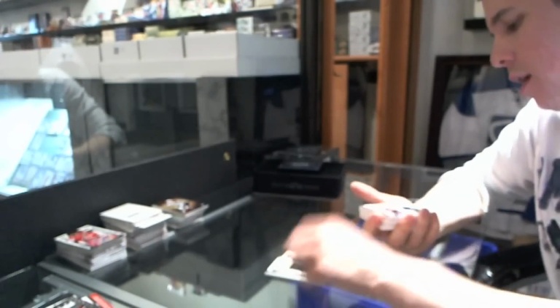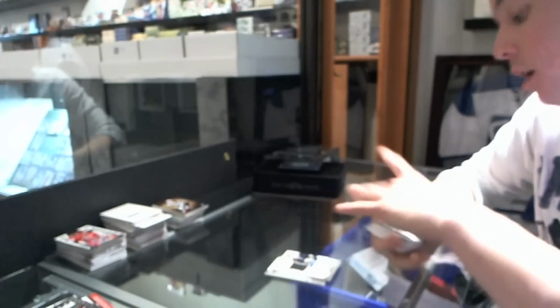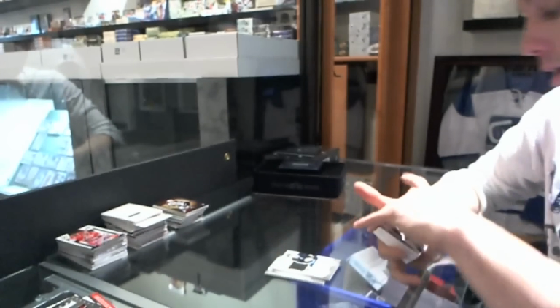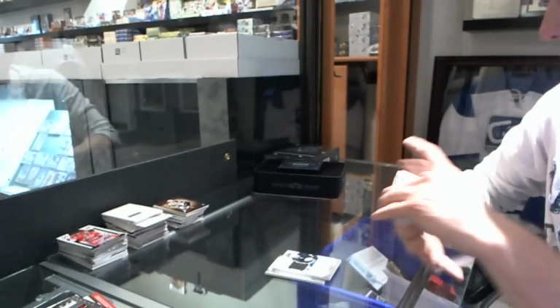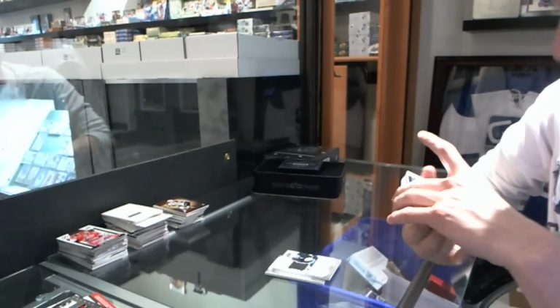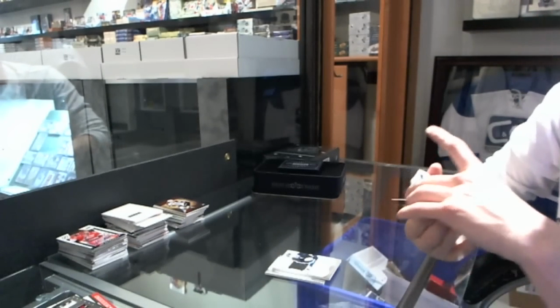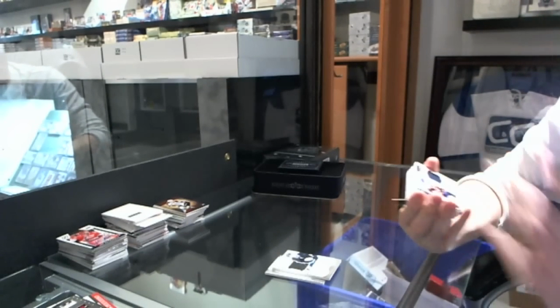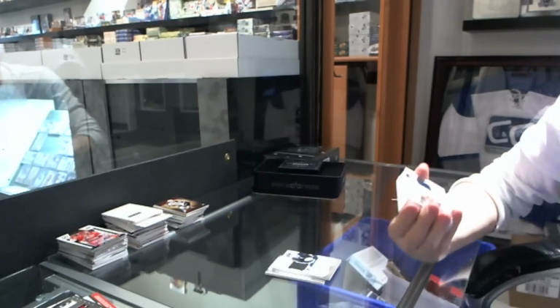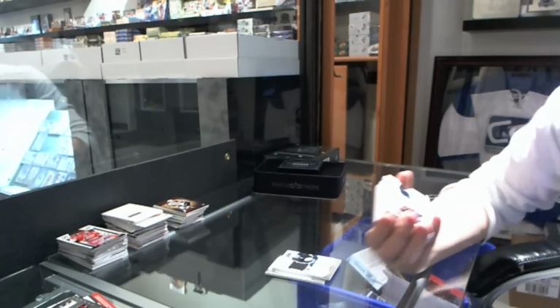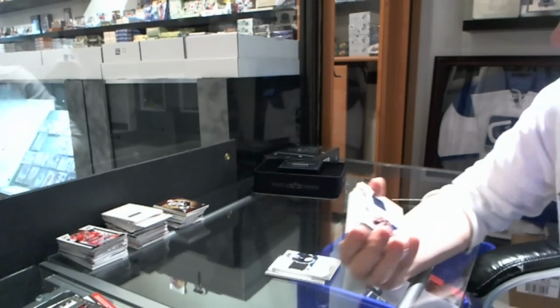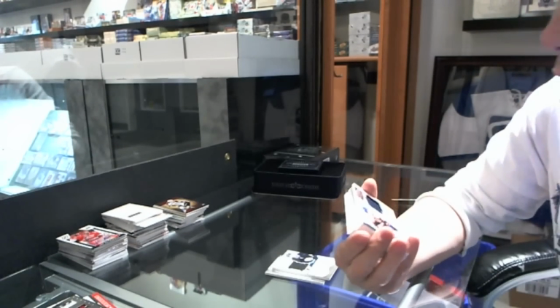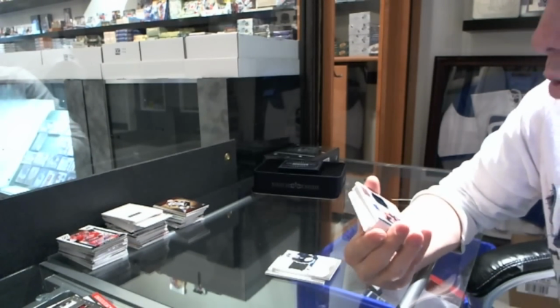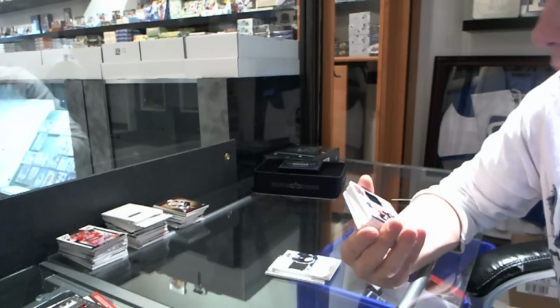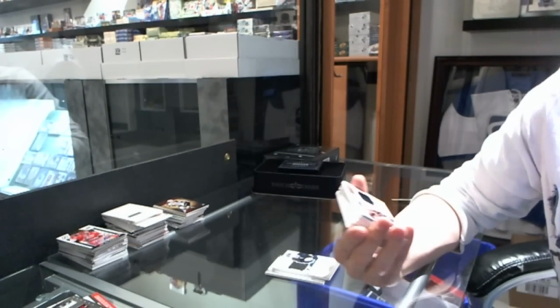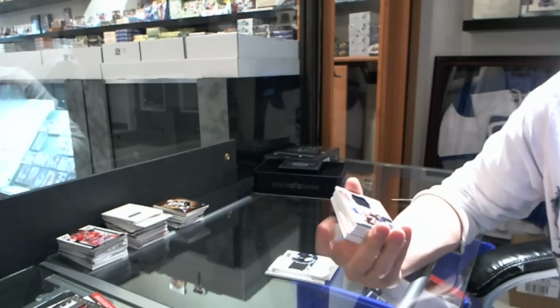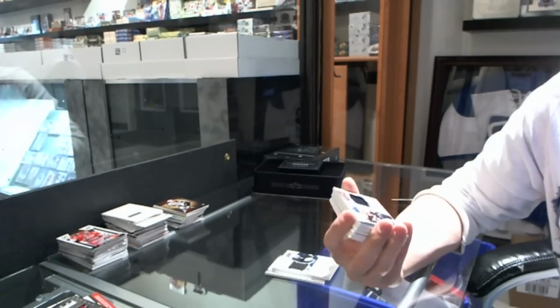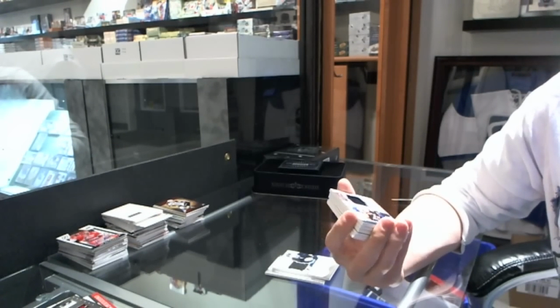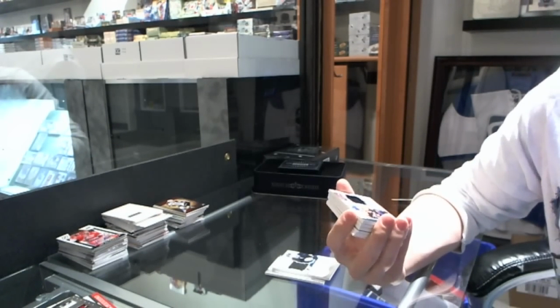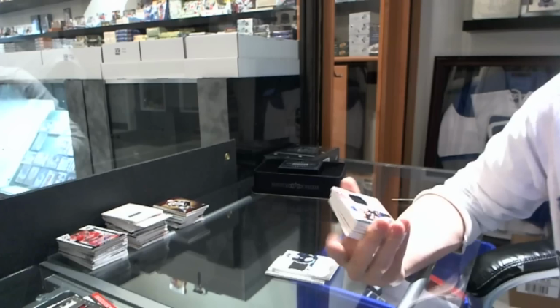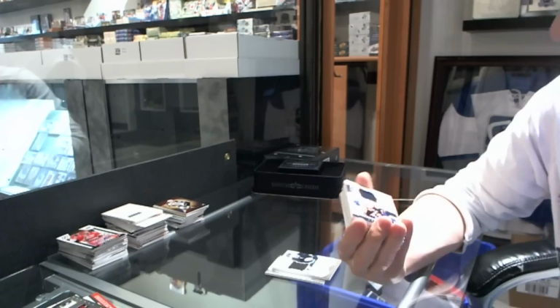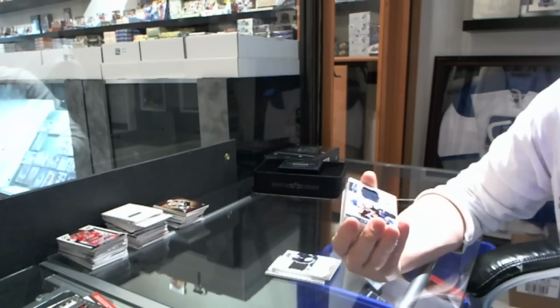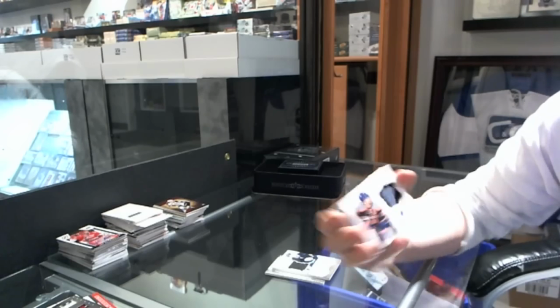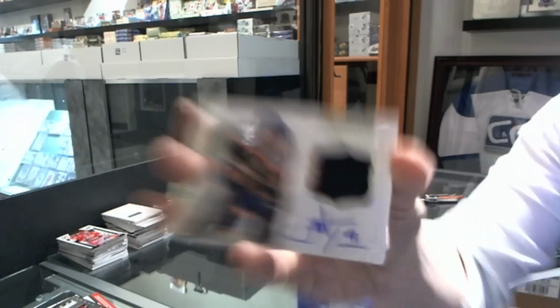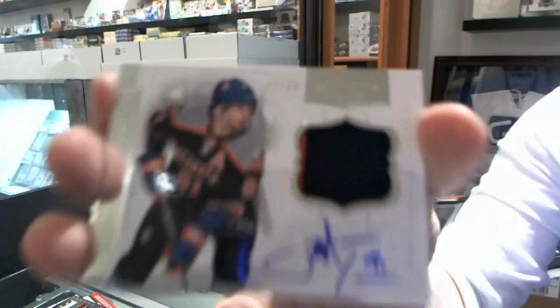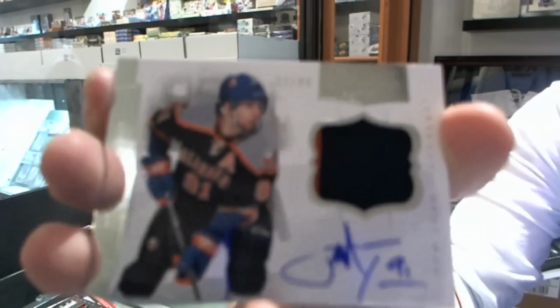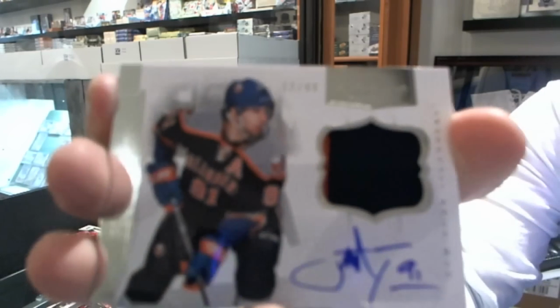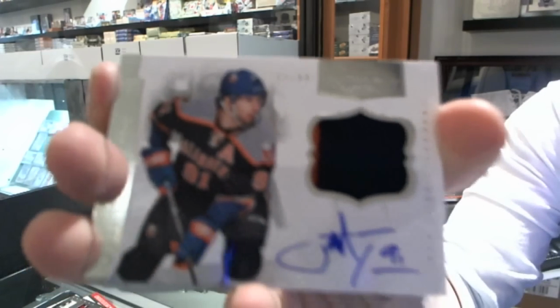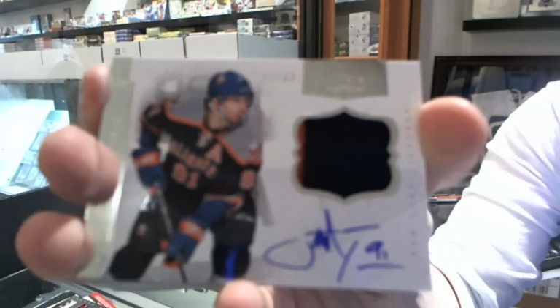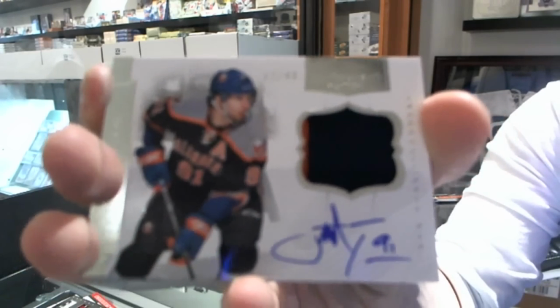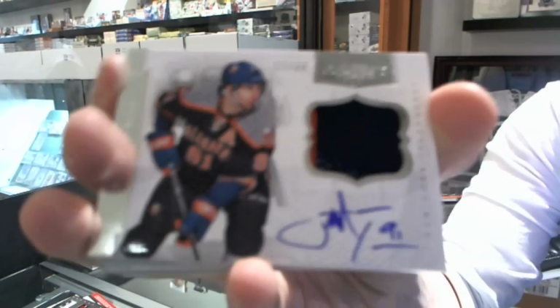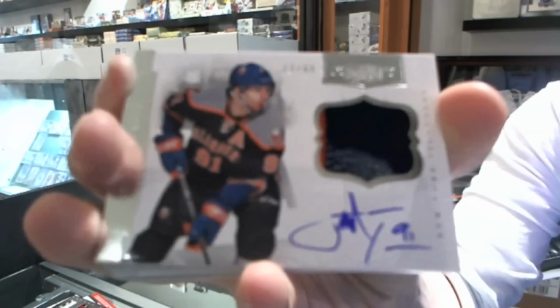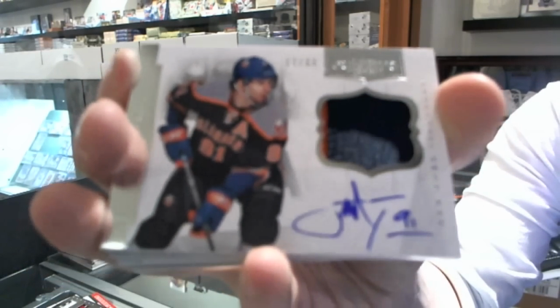Nice — we've got a two-color patch and autograph, number 12 of 60, for the New York Islanders — John Tavares.